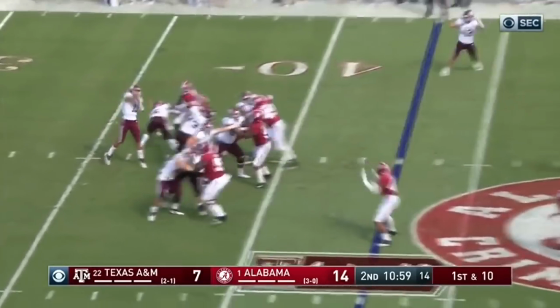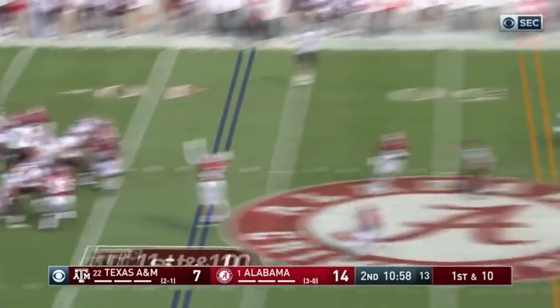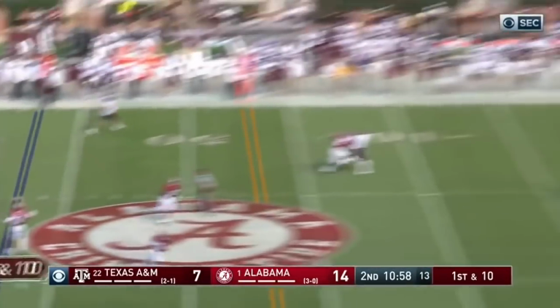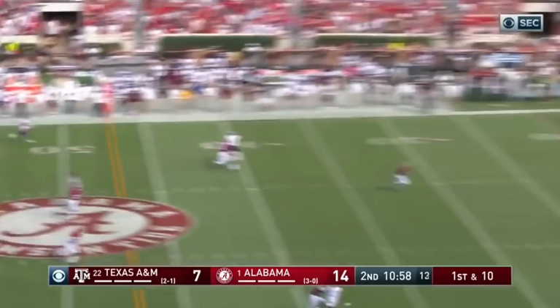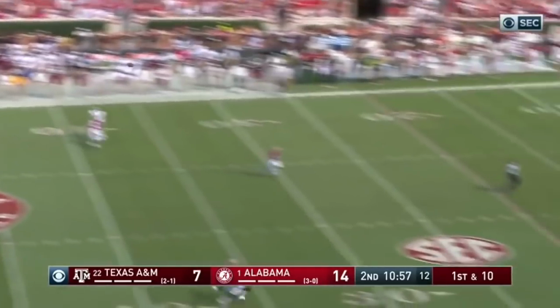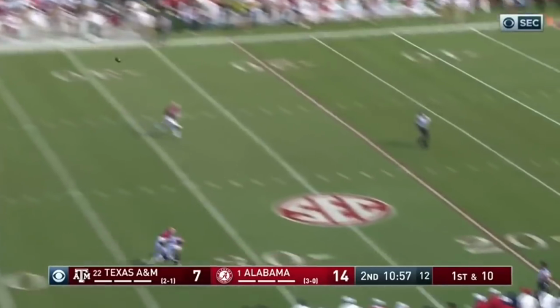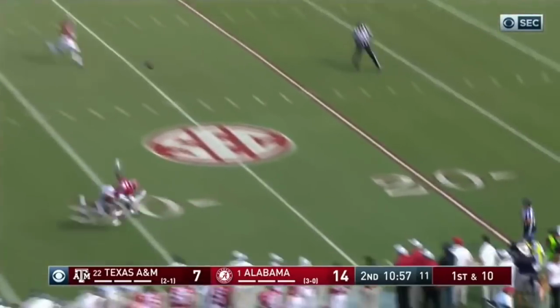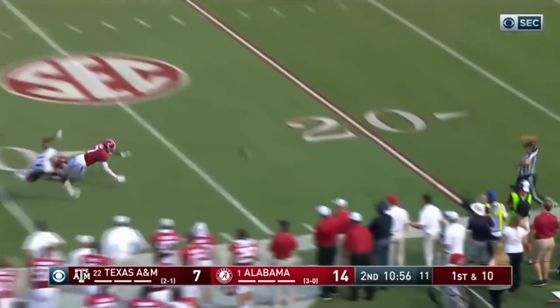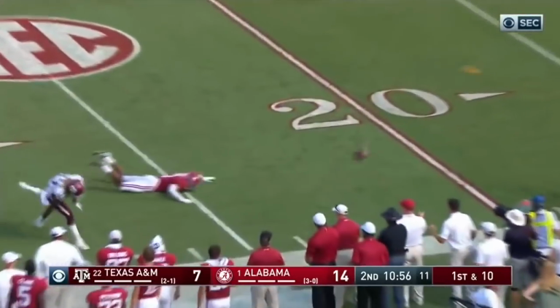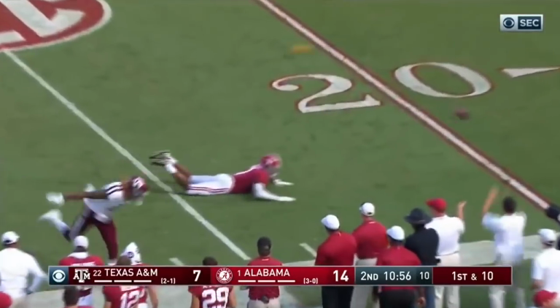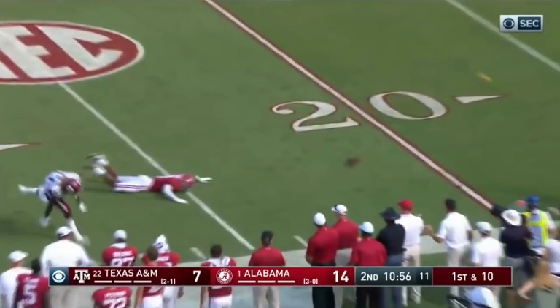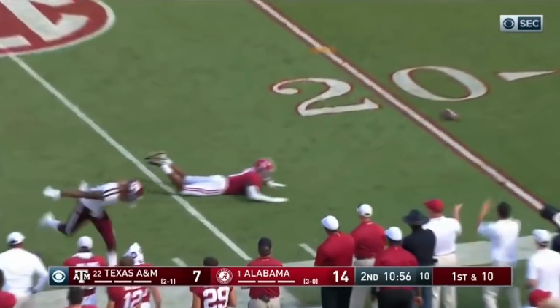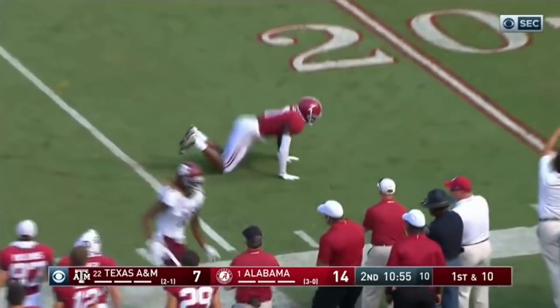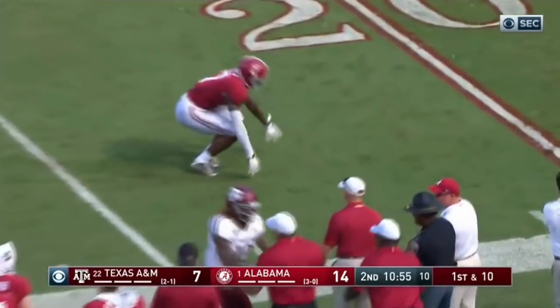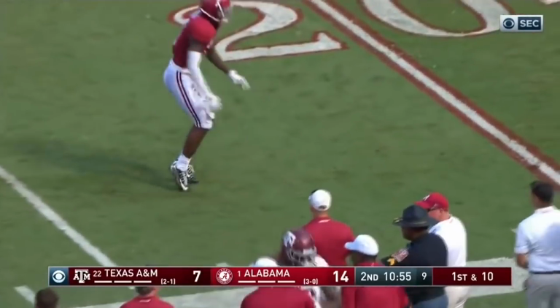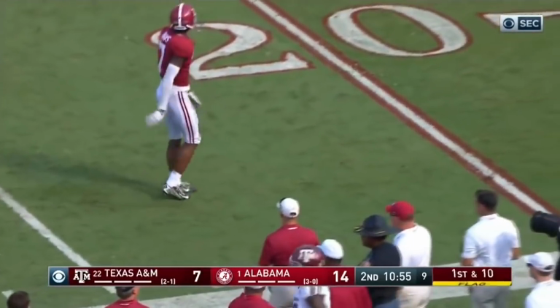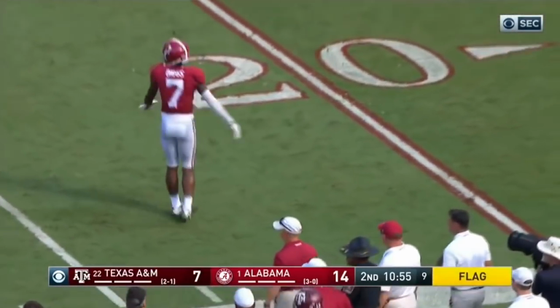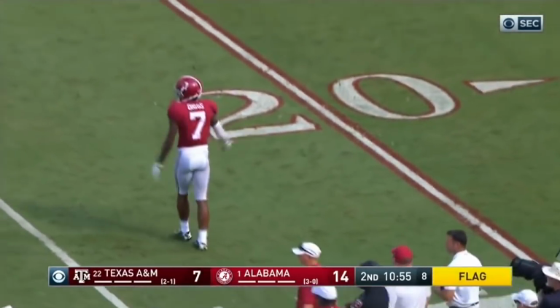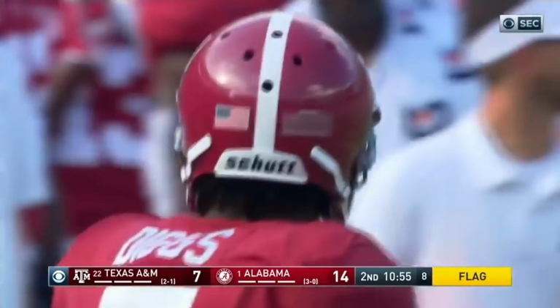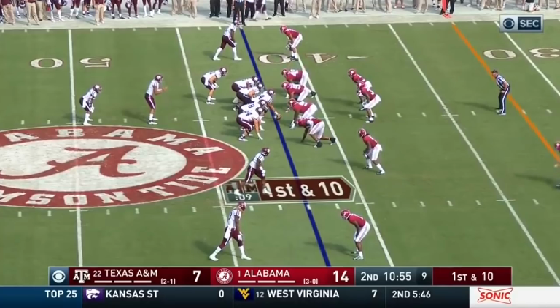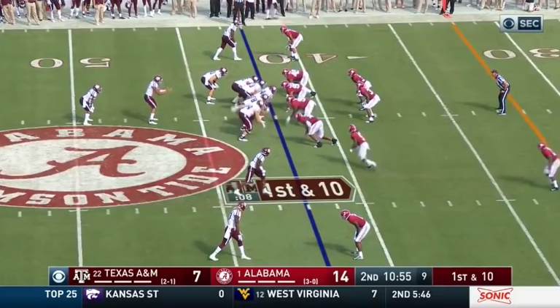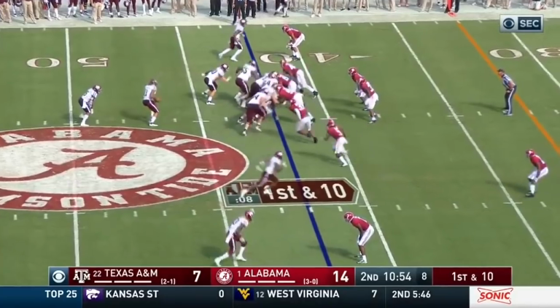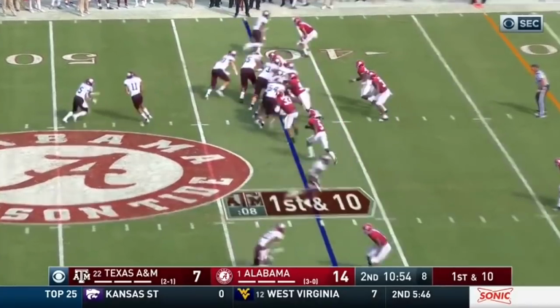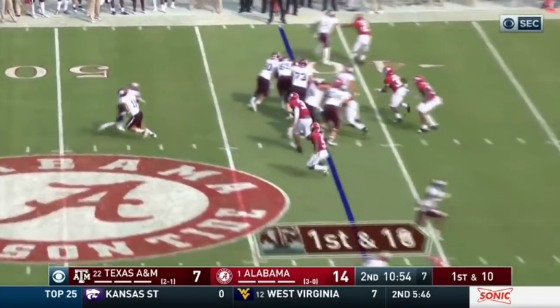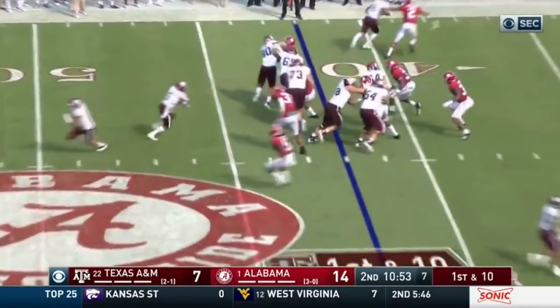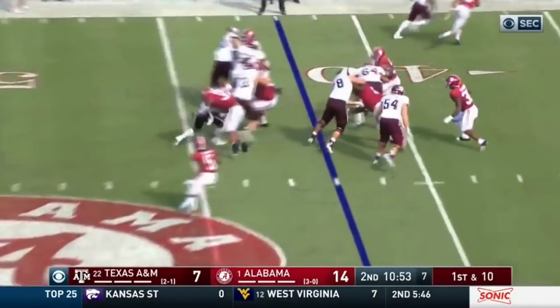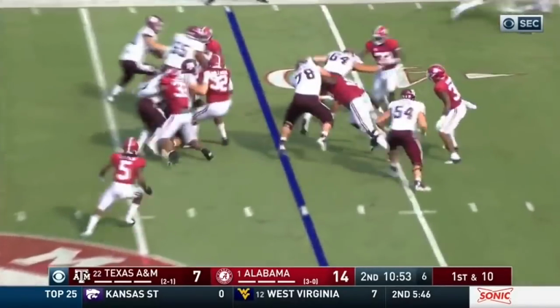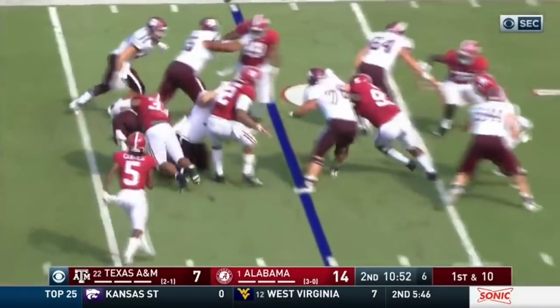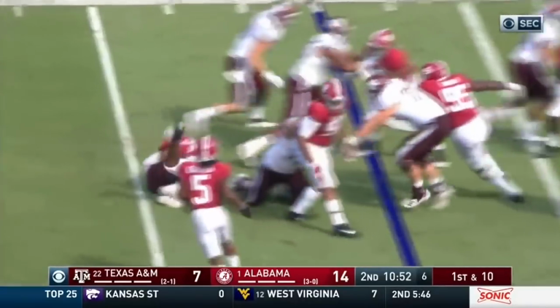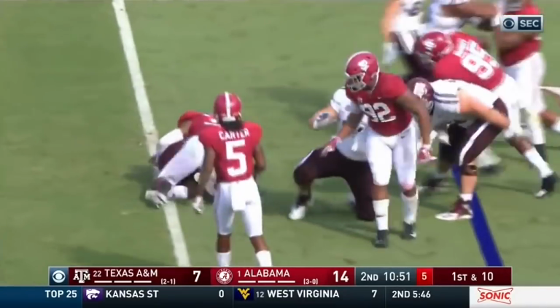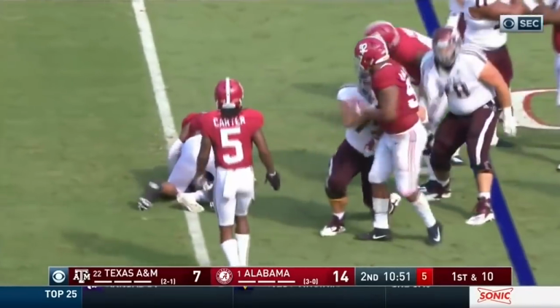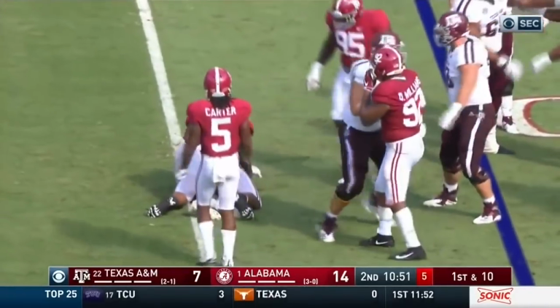Mond gonna go deep. No — that's gonna be interference. There's gonna be interference. Trayvon. Anthony Jennings.